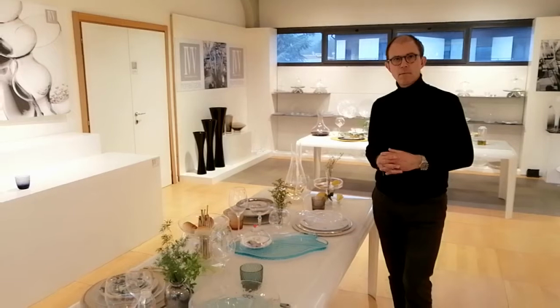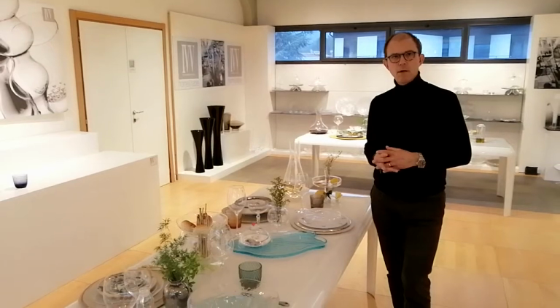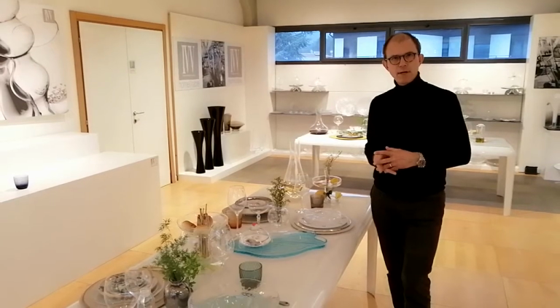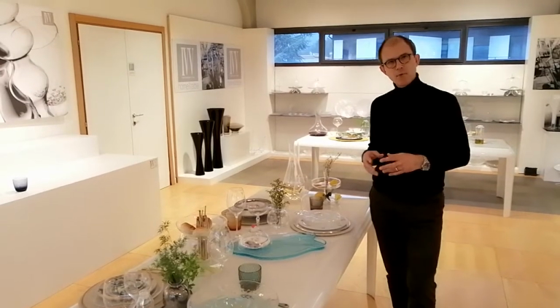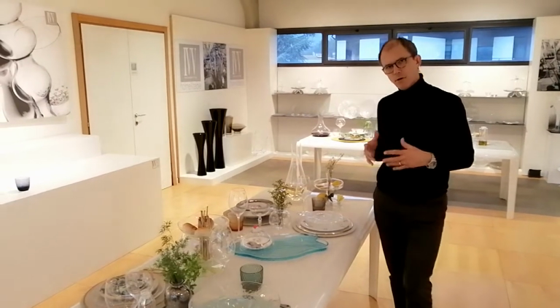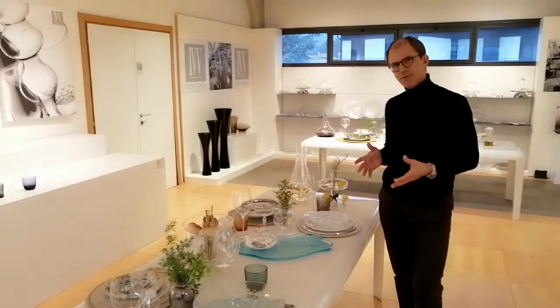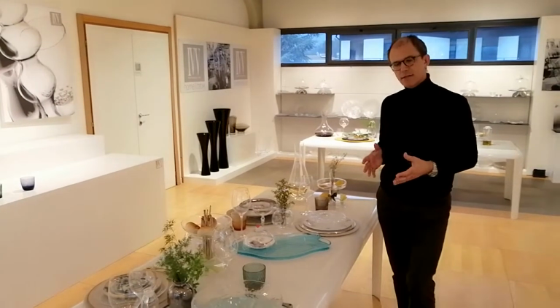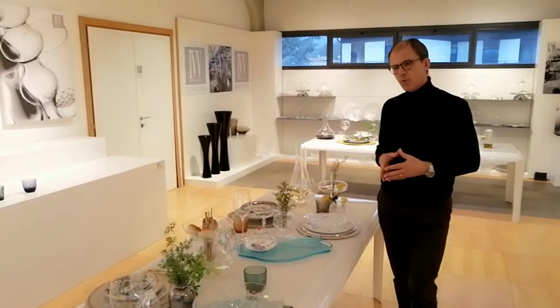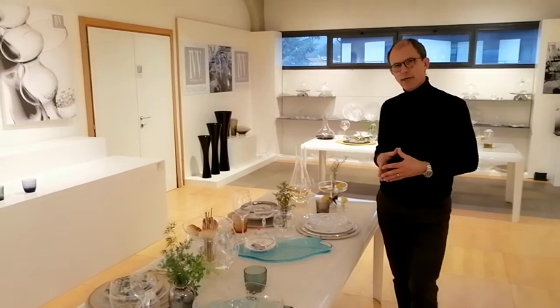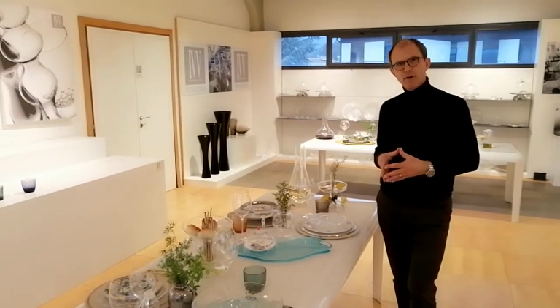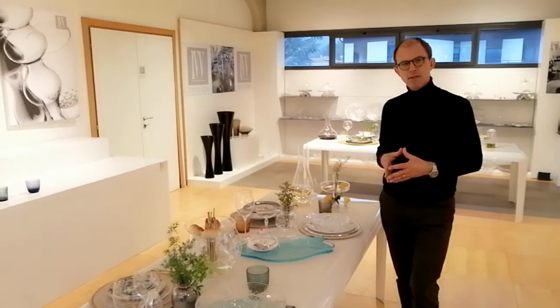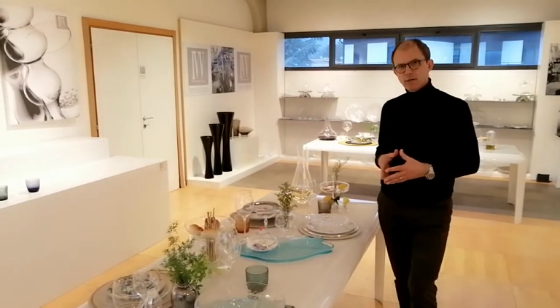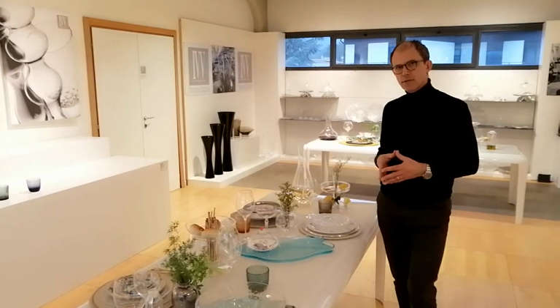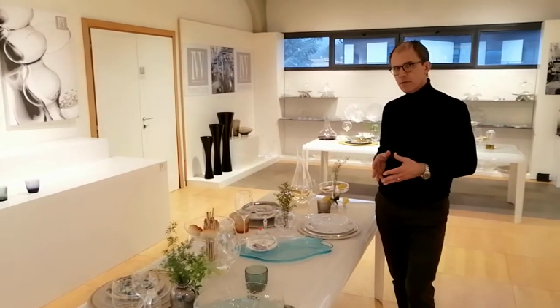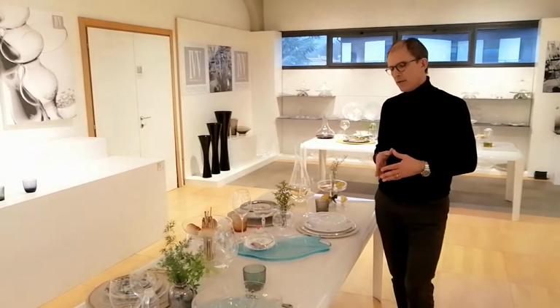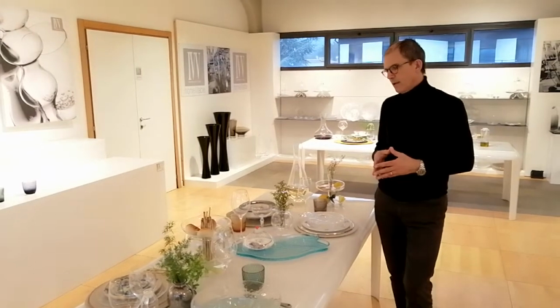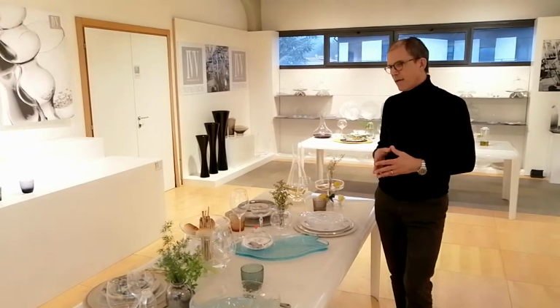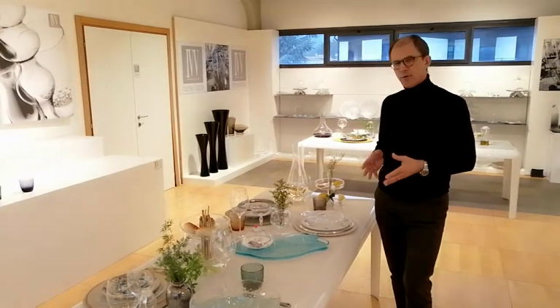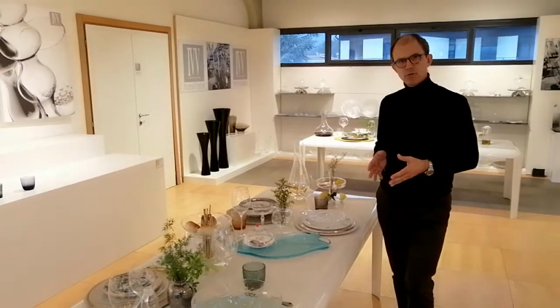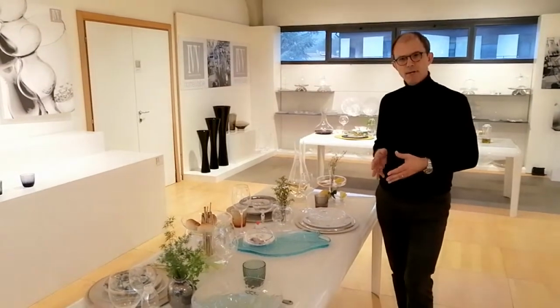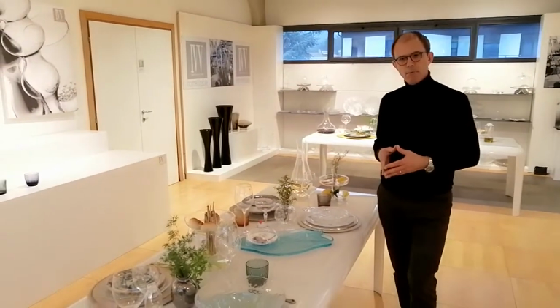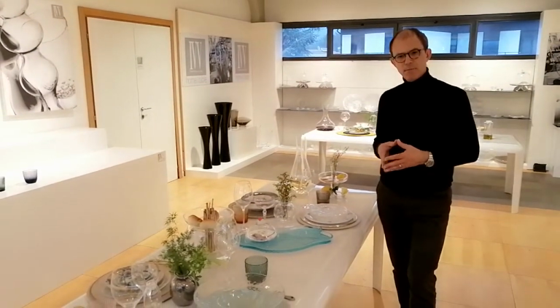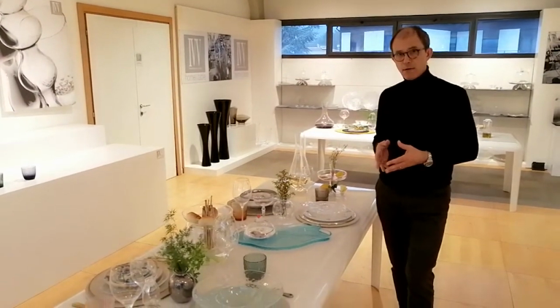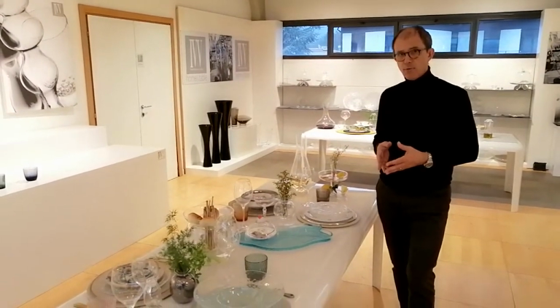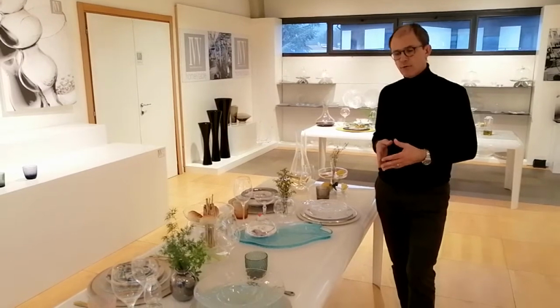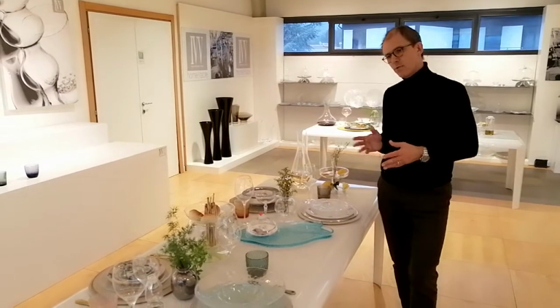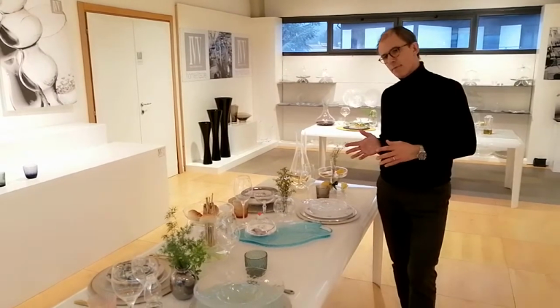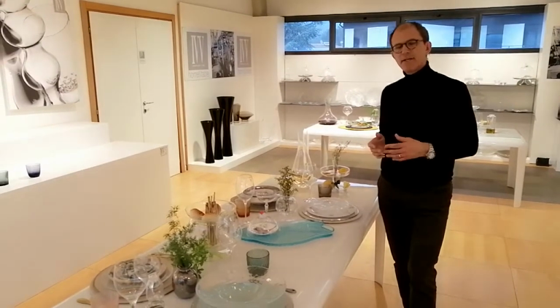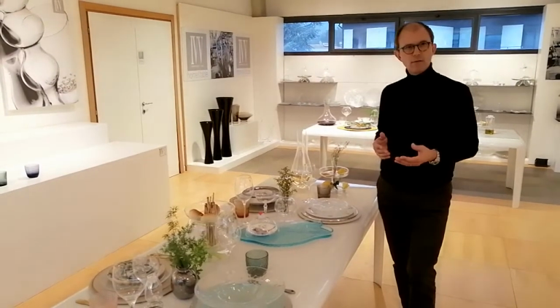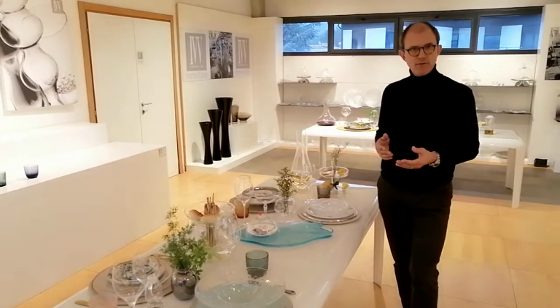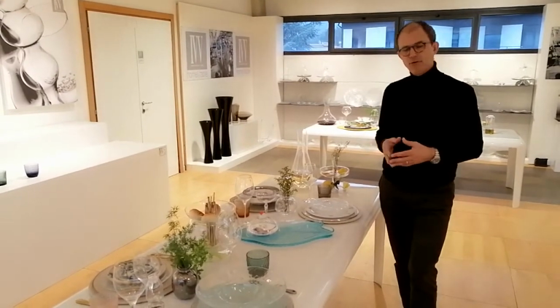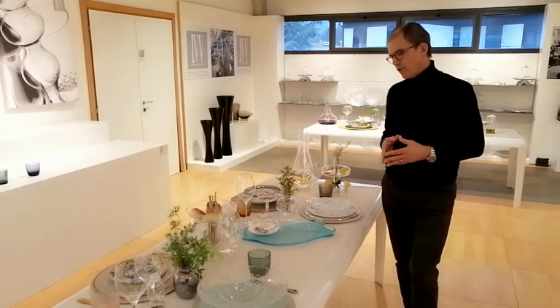Hello everybody. We are going on presenting the new collection of IVV dedicated to the tabletop, with many new products introduced by the company at the beginning of 2020, together with some best sellers of IVV.